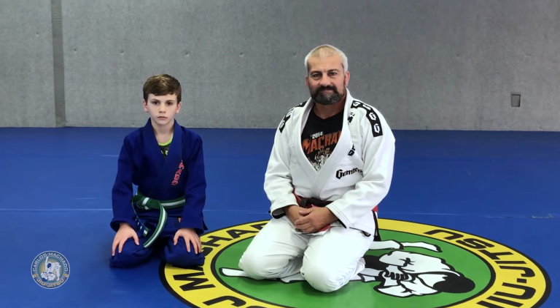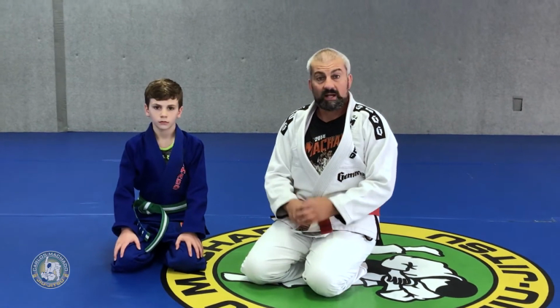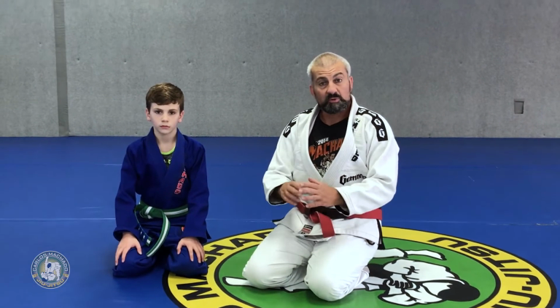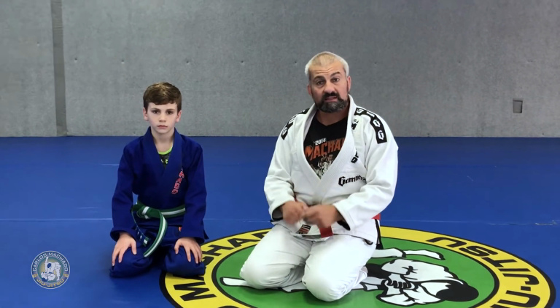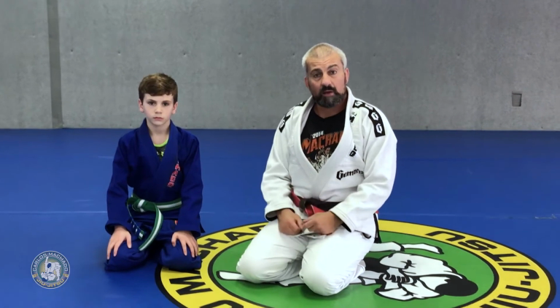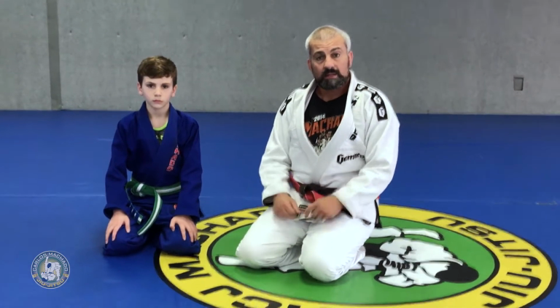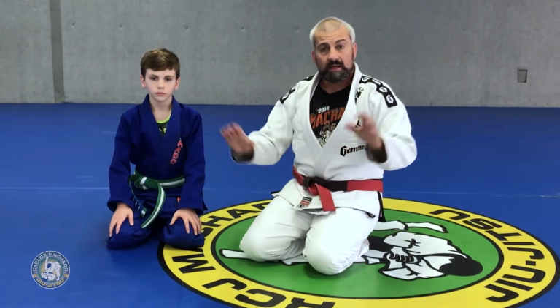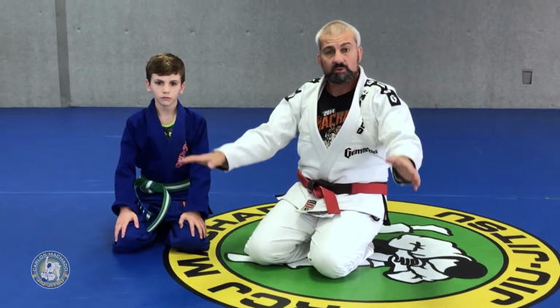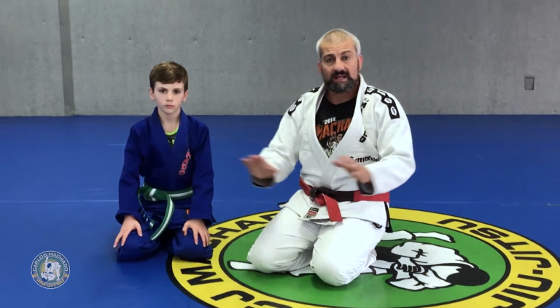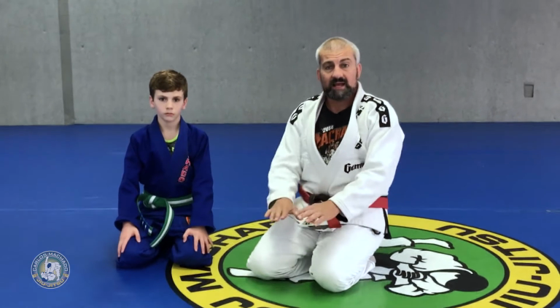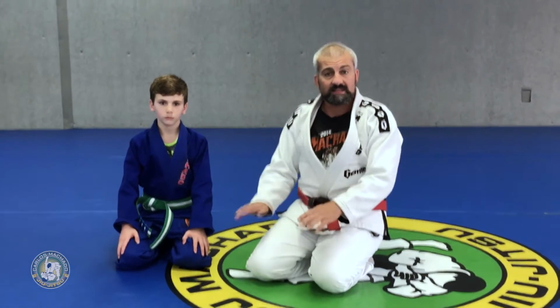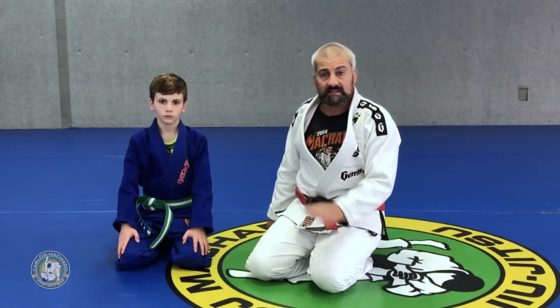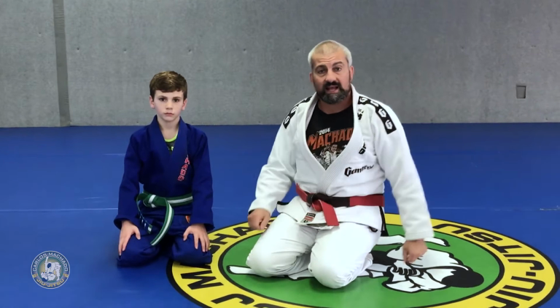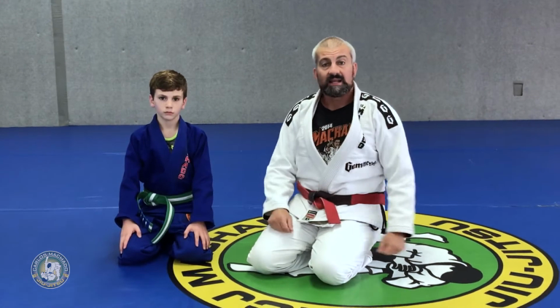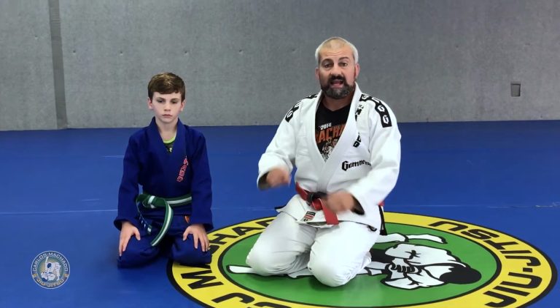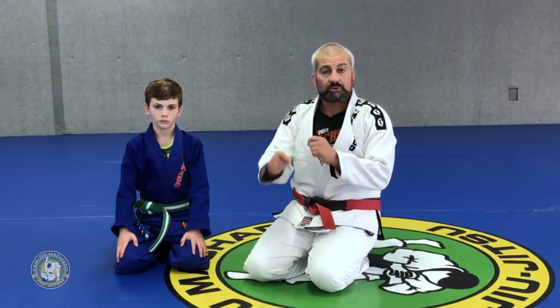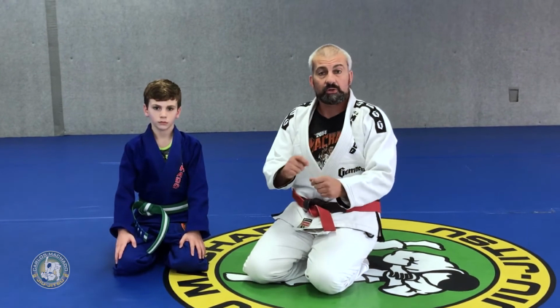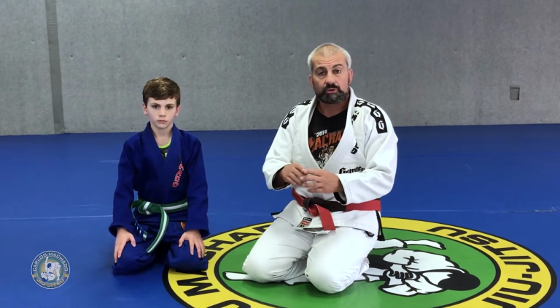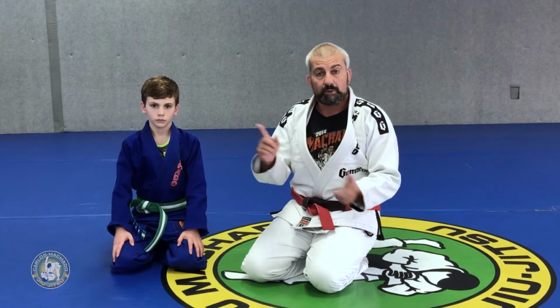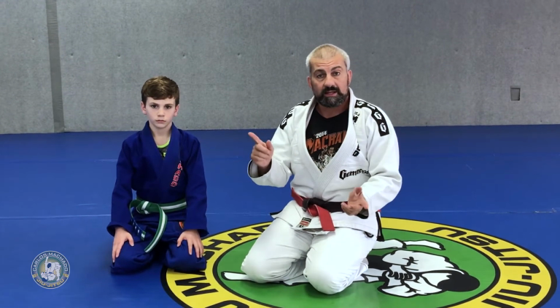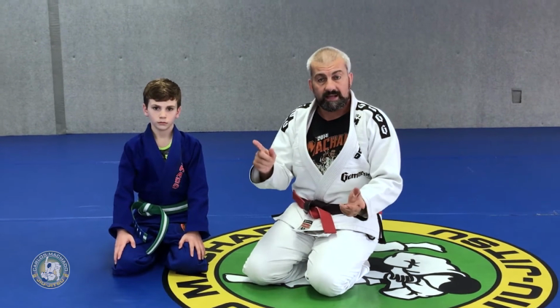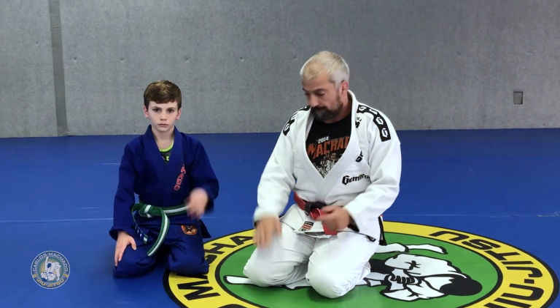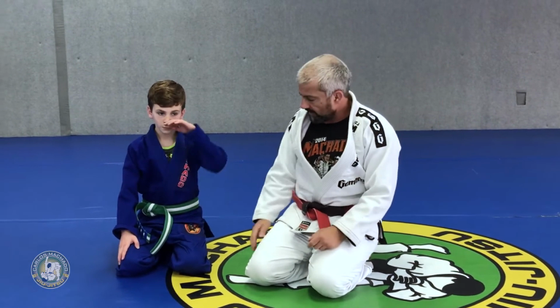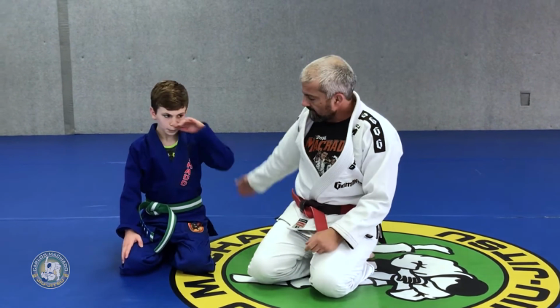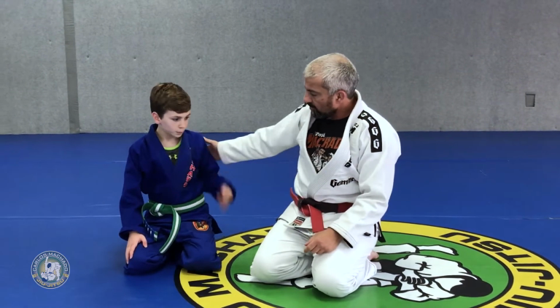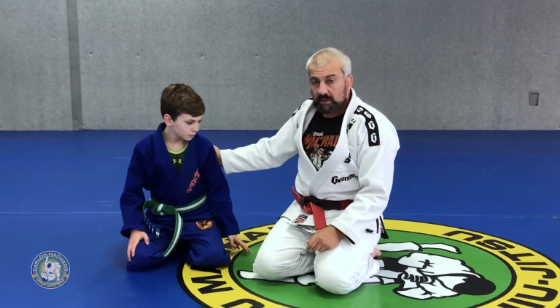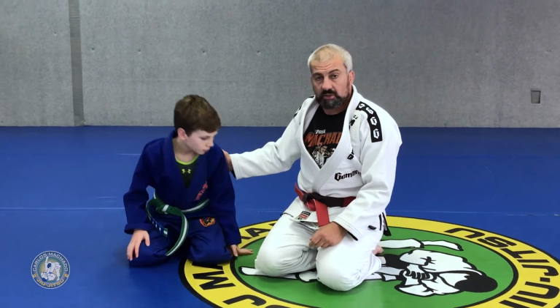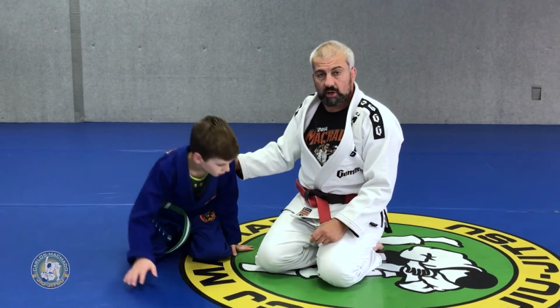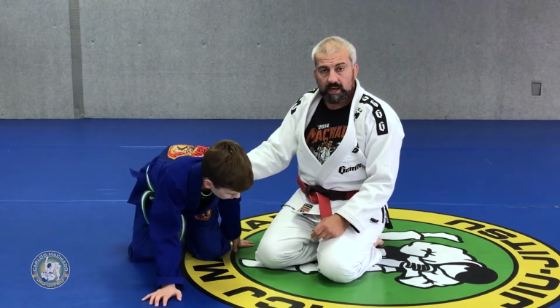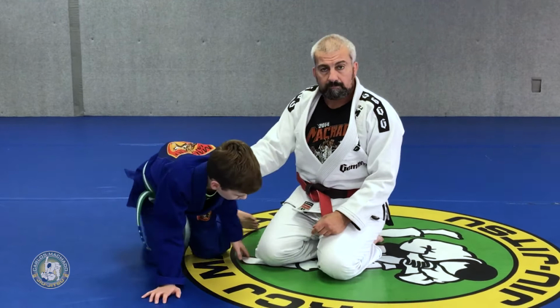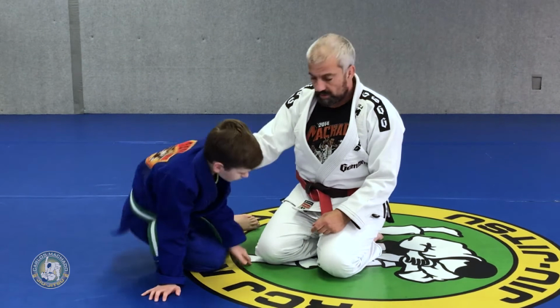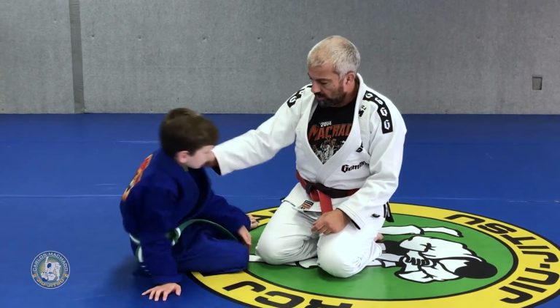All right, let's put together now the hands wide, hands tight, knee slide, knee slide. That's the drill that you use to break the legs up. So my partner's gonna start already in the guard.